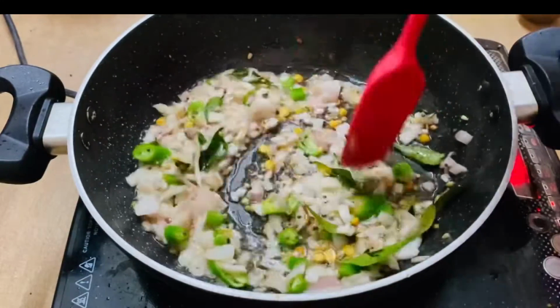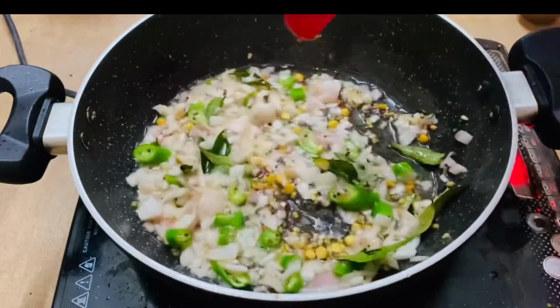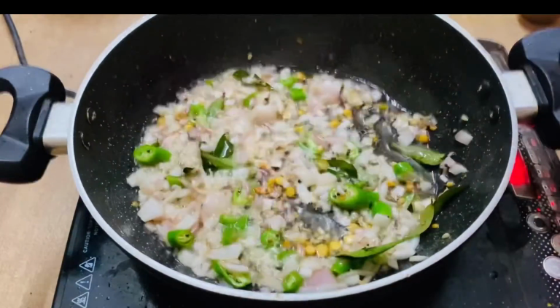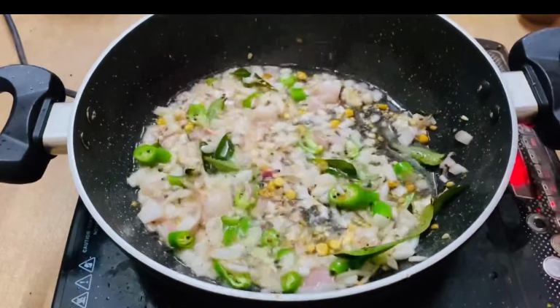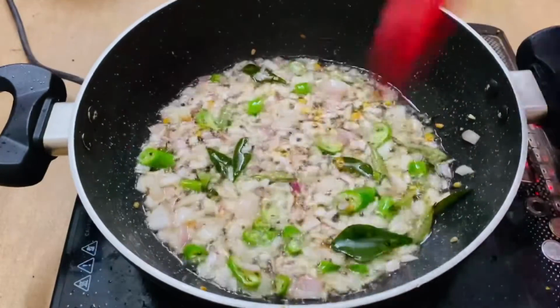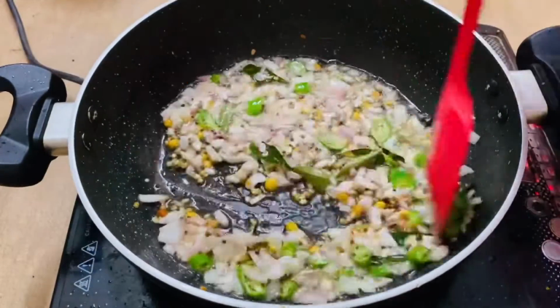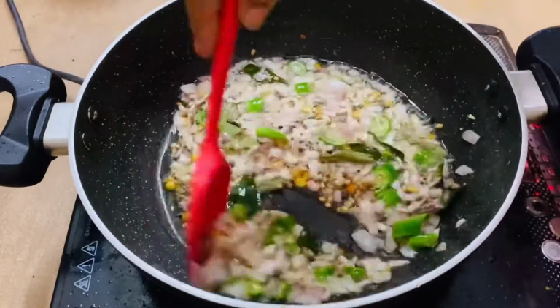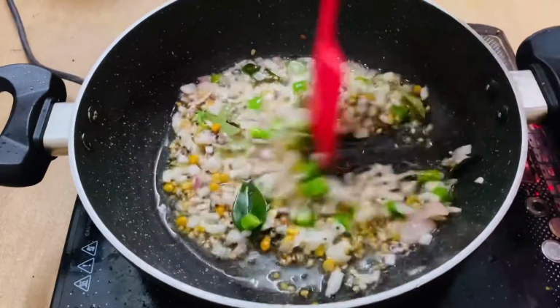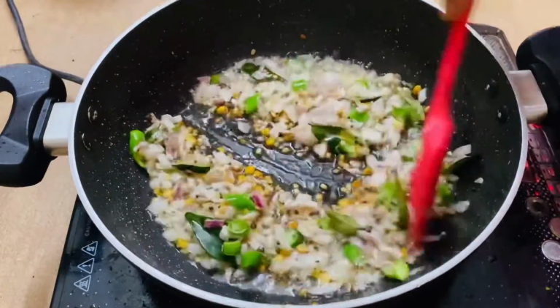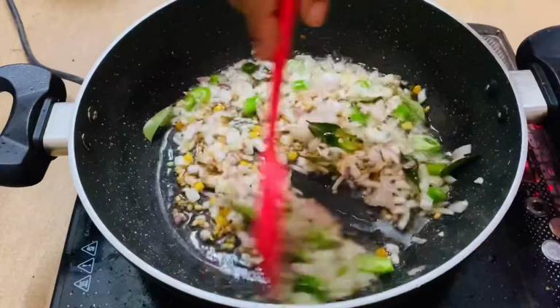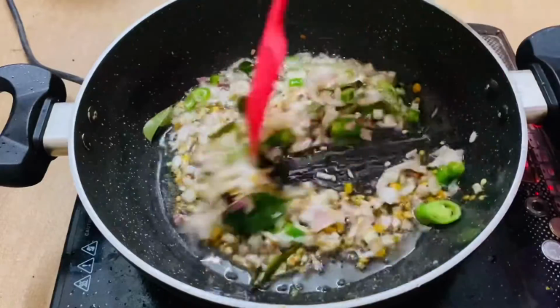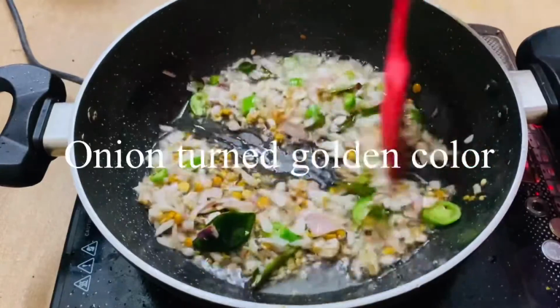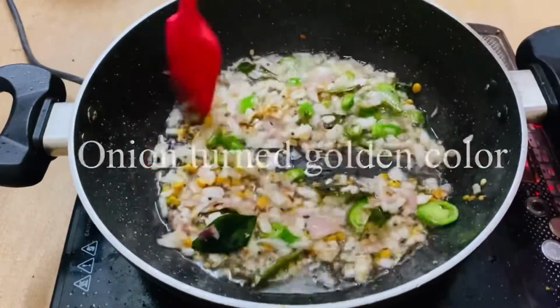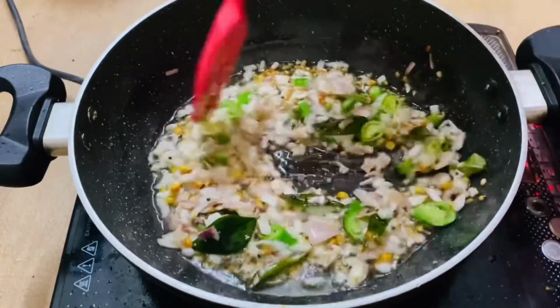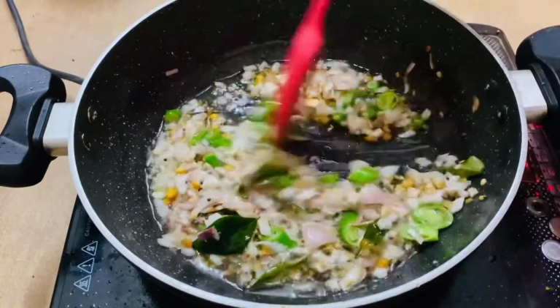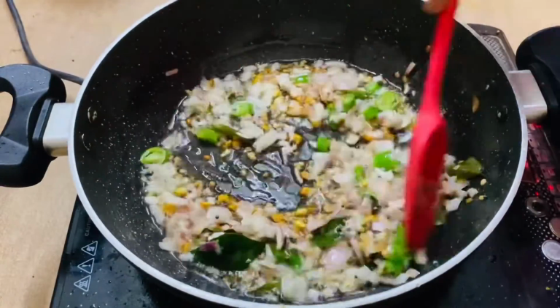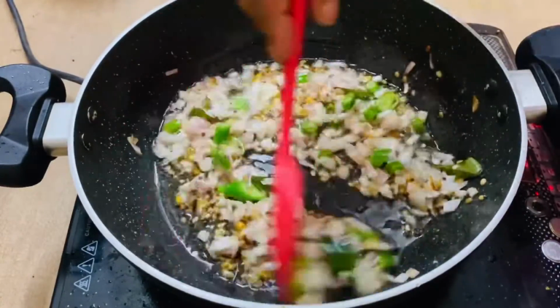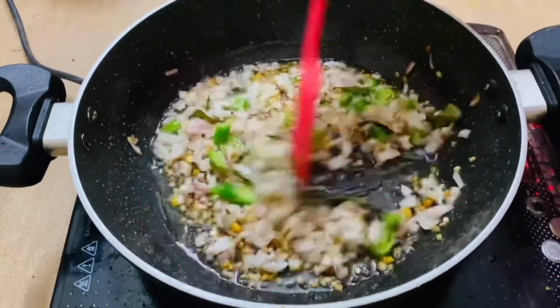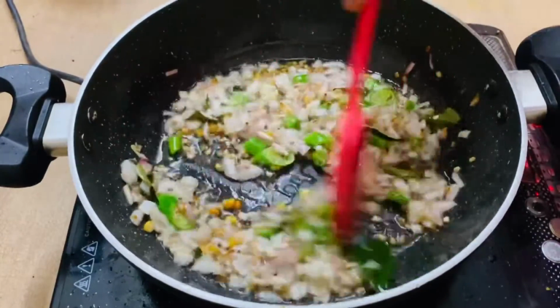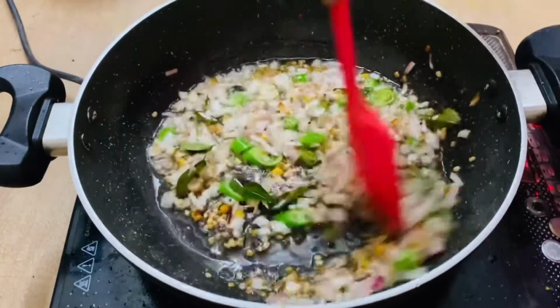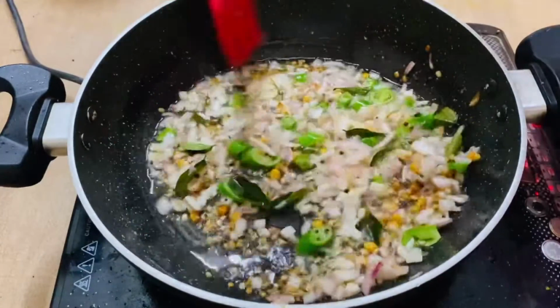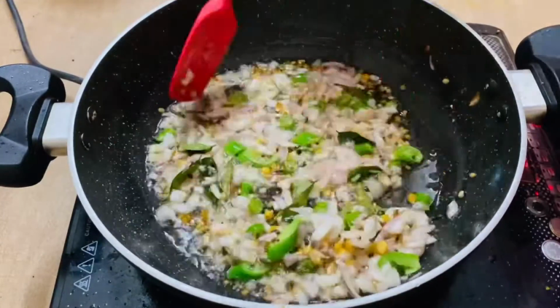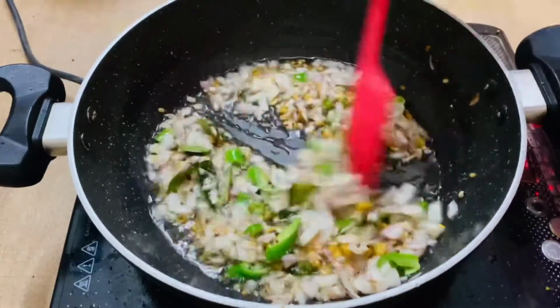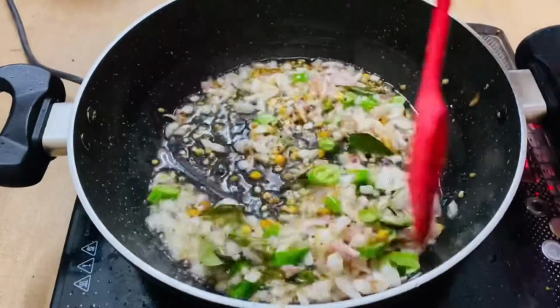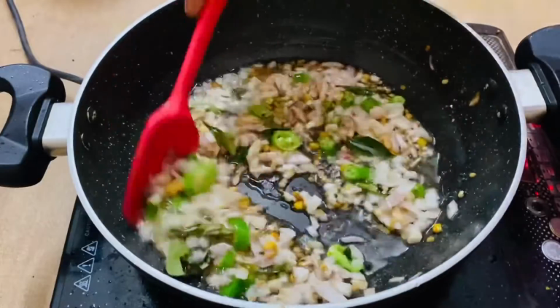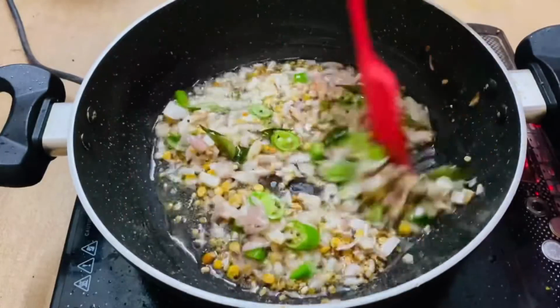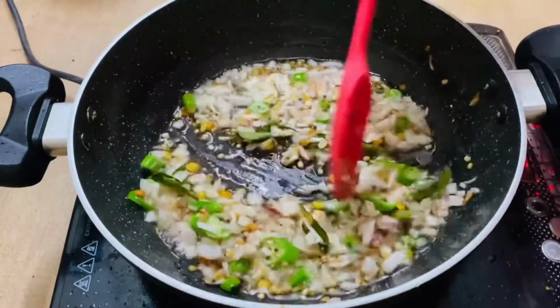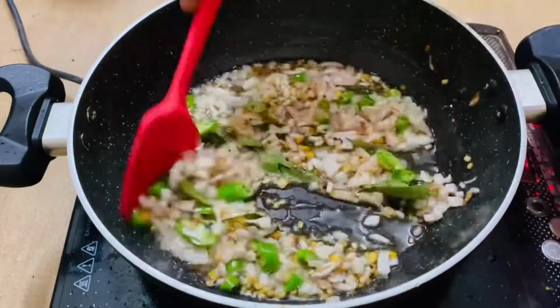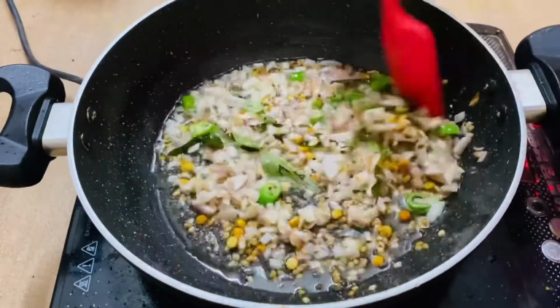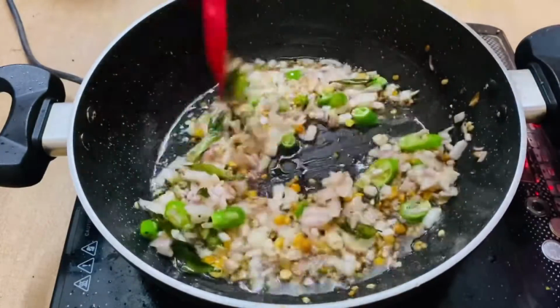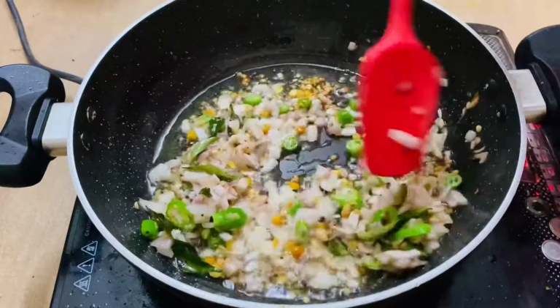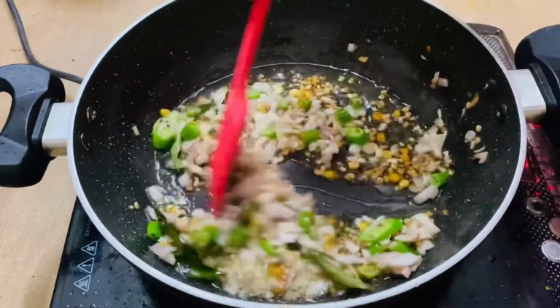I will mix the pepper. We will put the pepper on the pepper. We will add the pepper. This is the pepper.